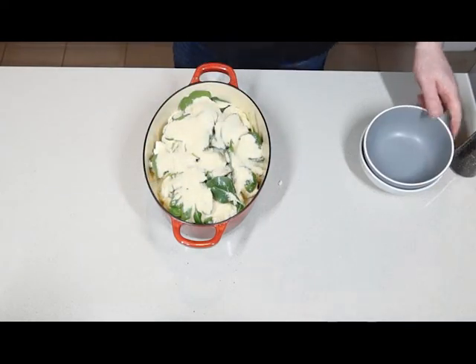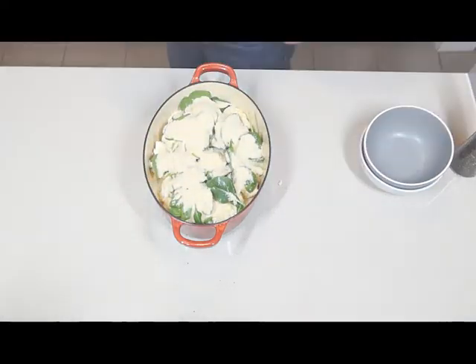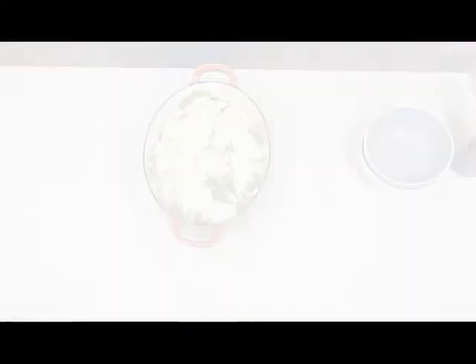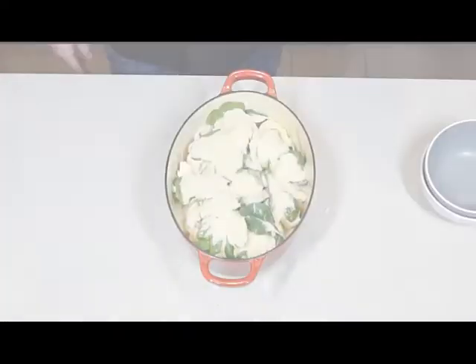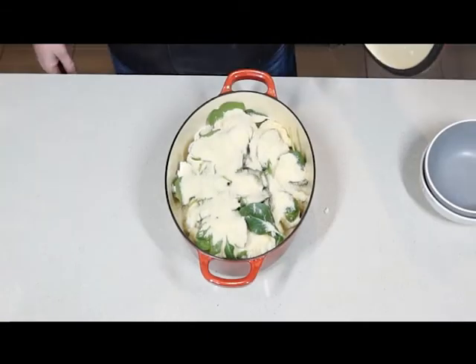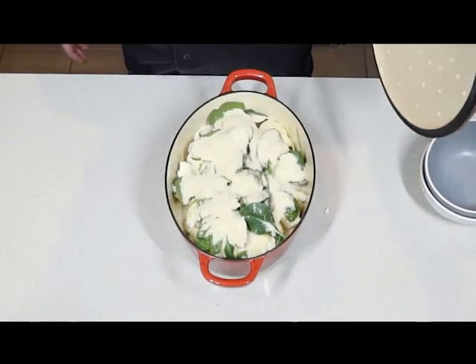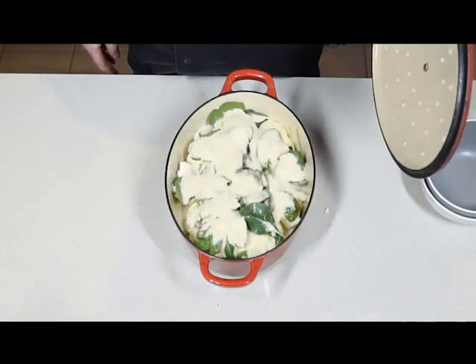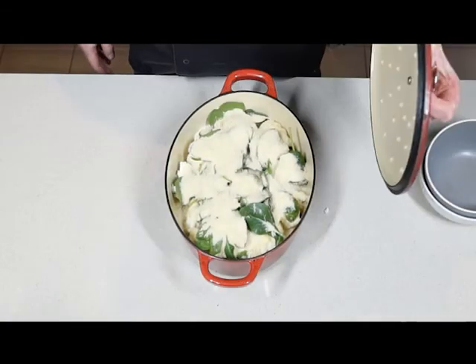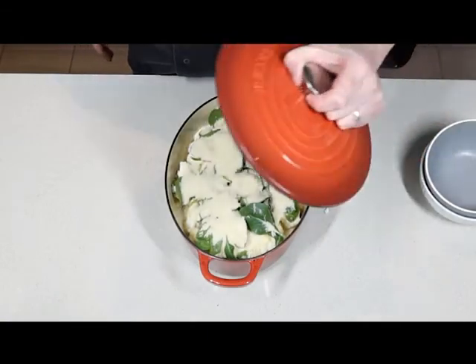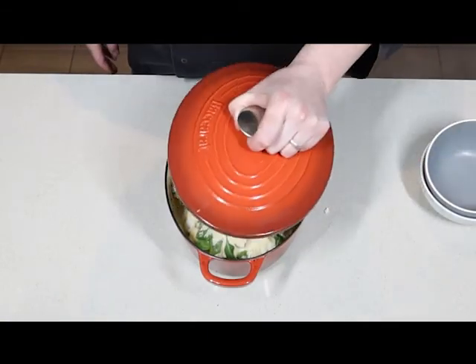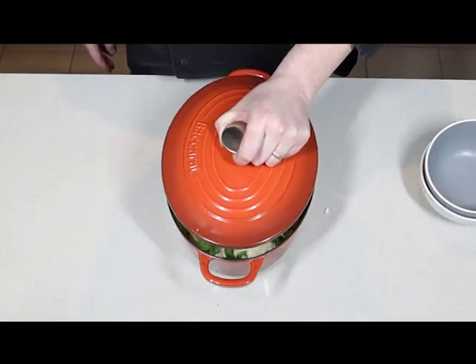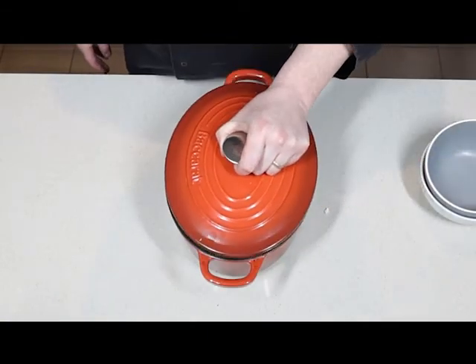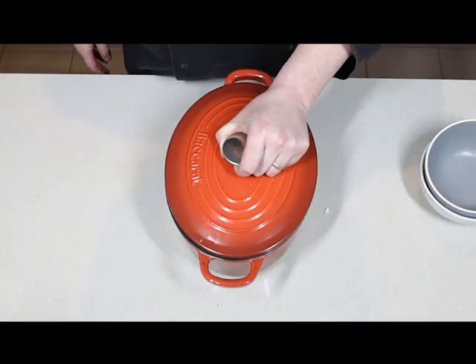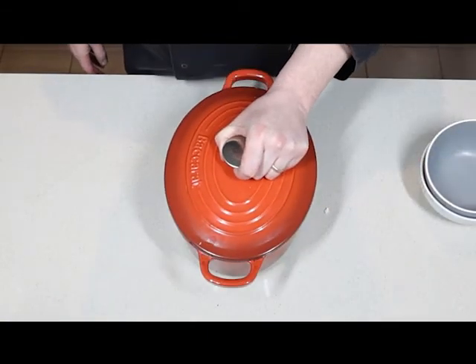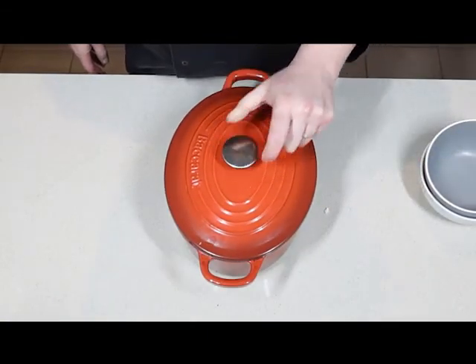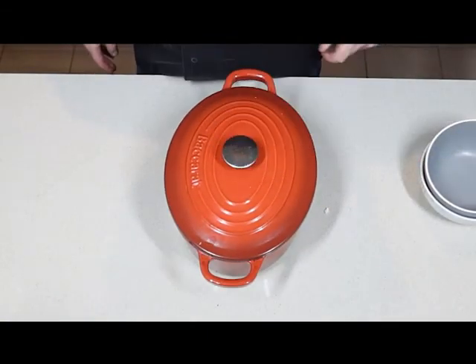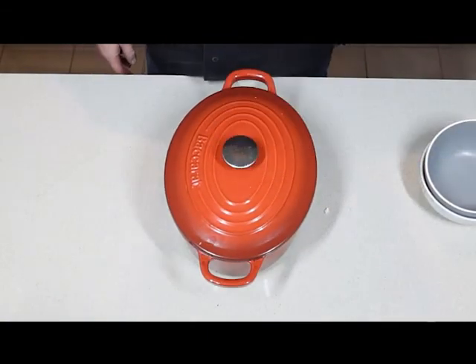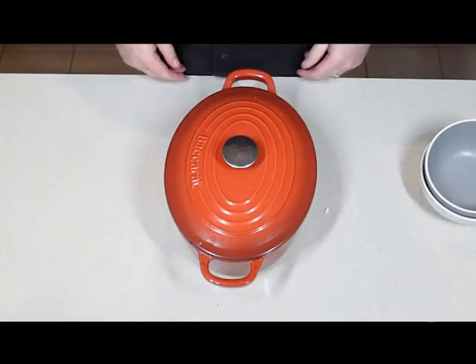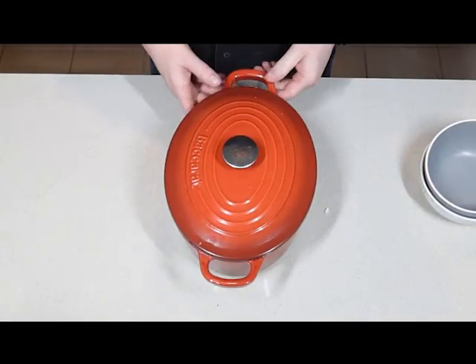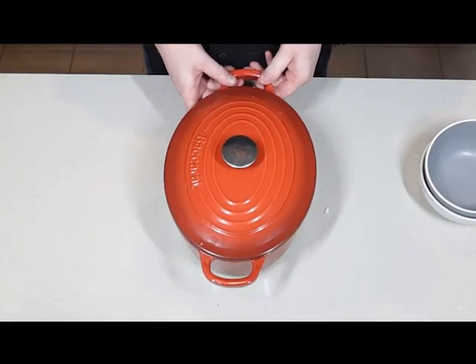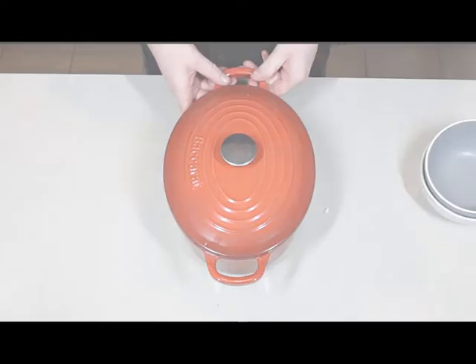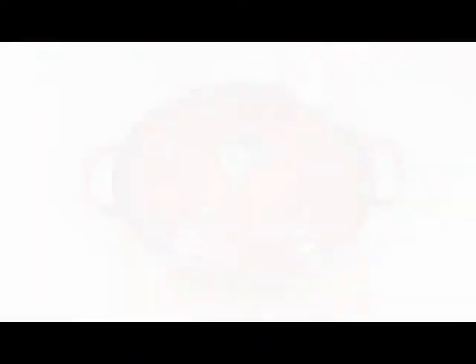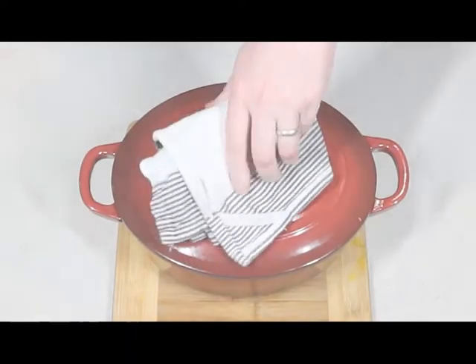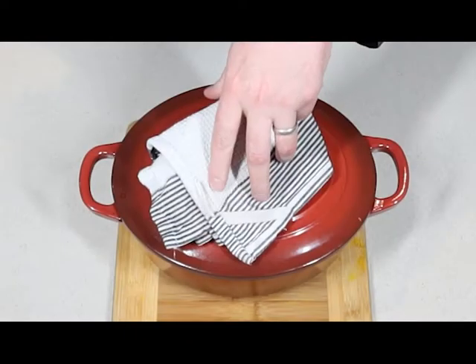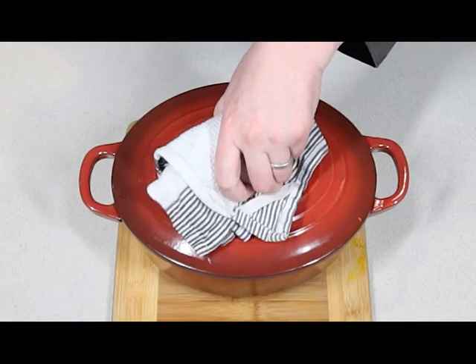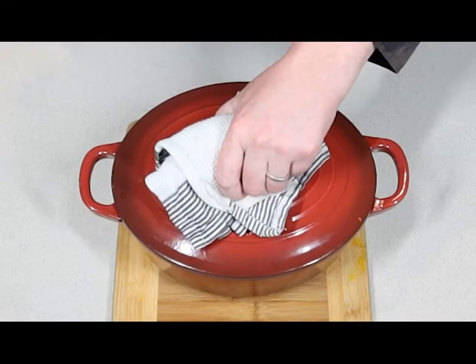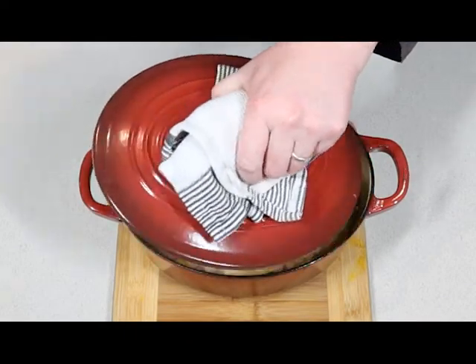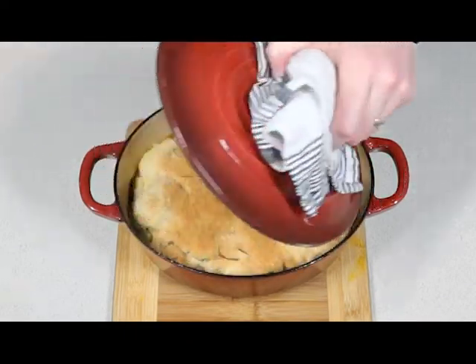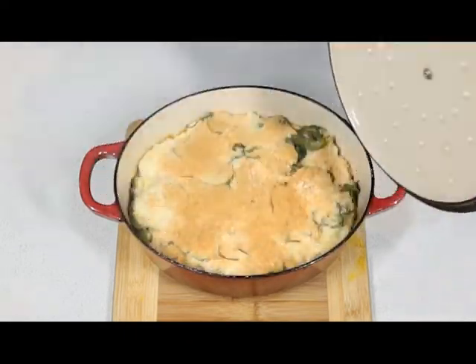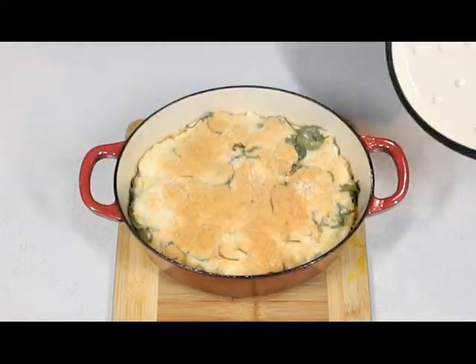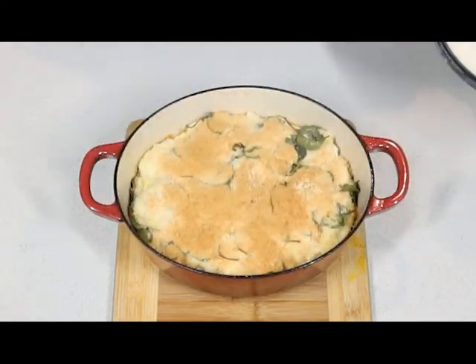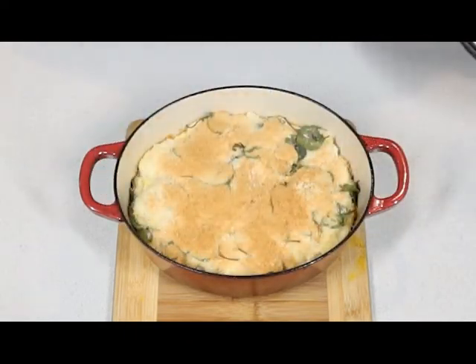On with the lid and into the oven for 45 minutes at 180 to 190 degrees Celsius. And here you go — fresh out of the oven and ready to be served.